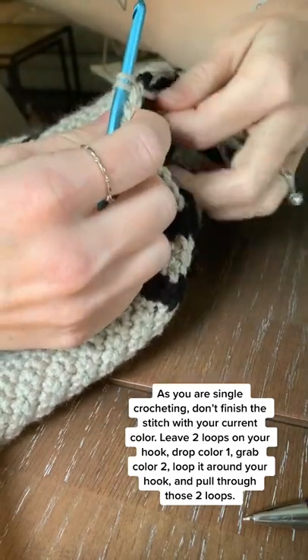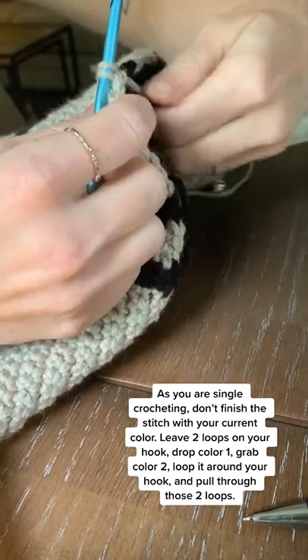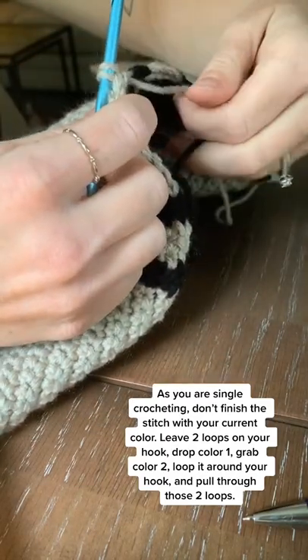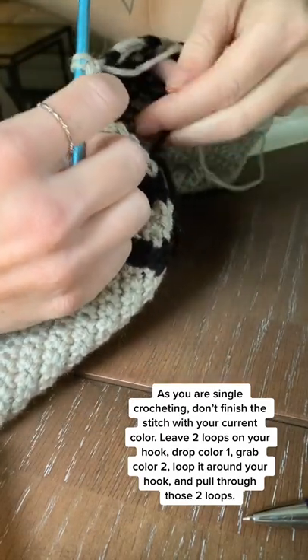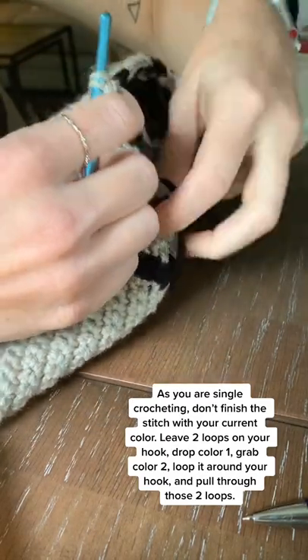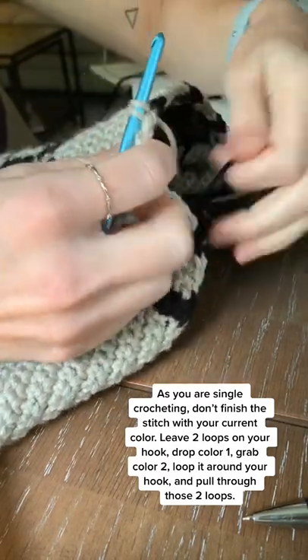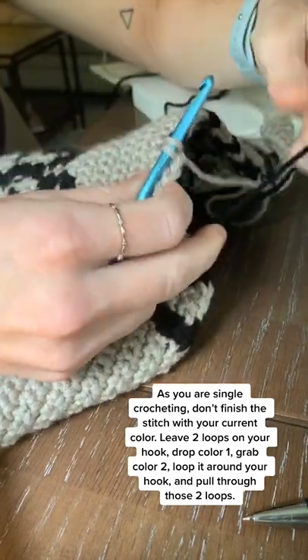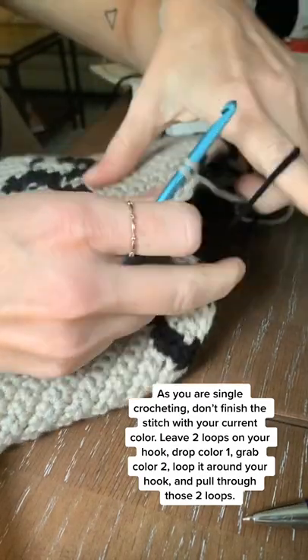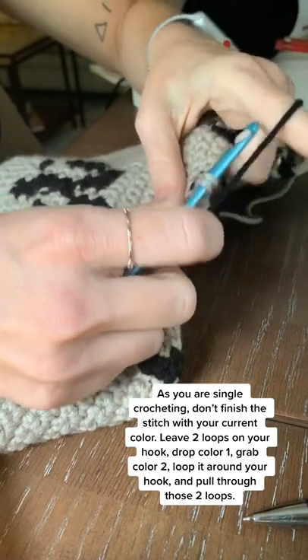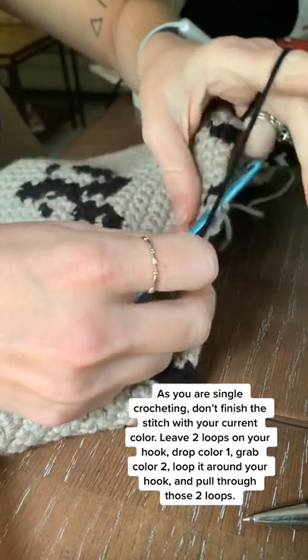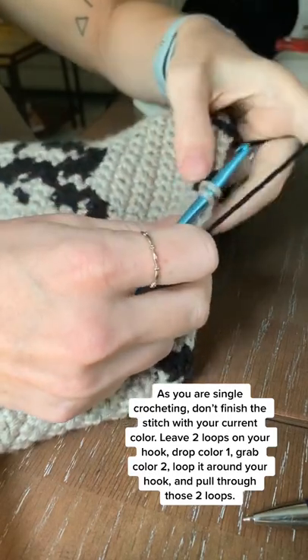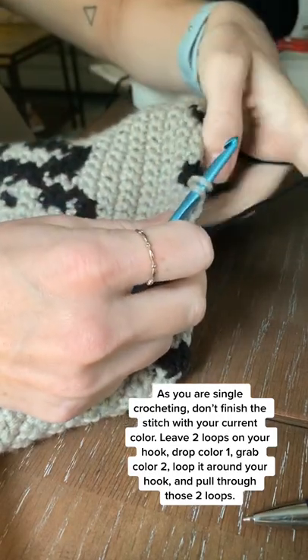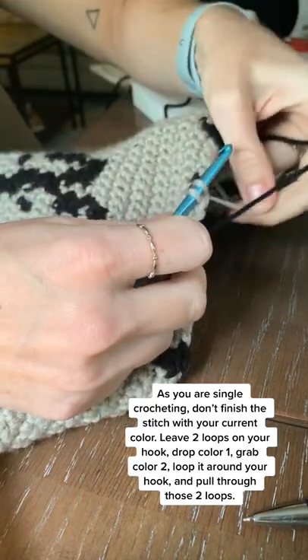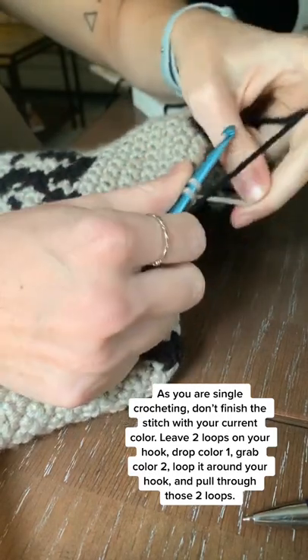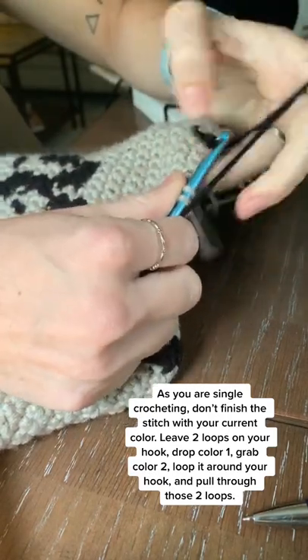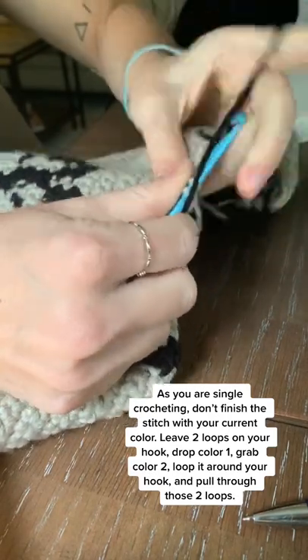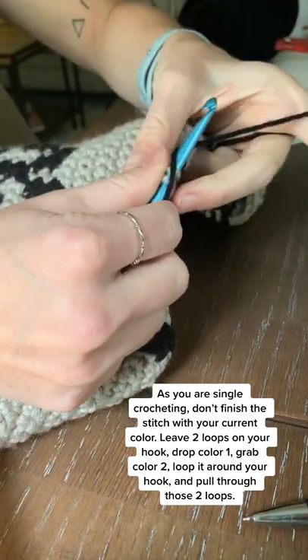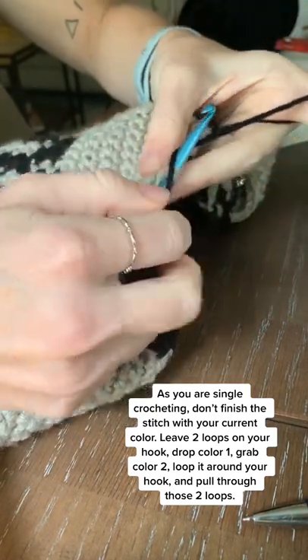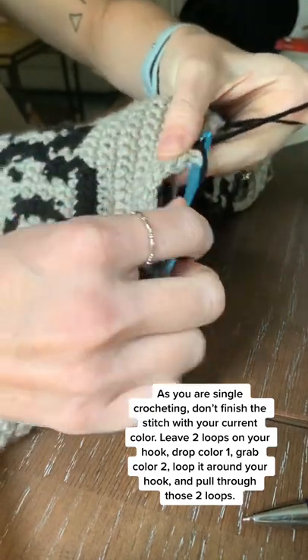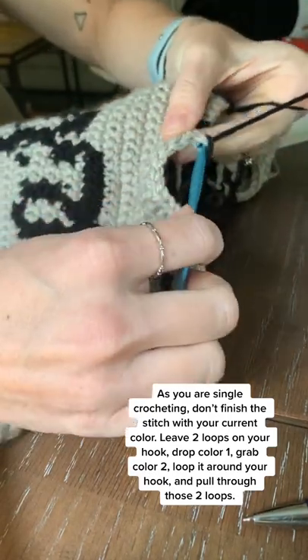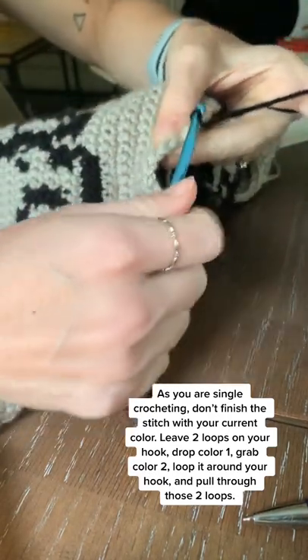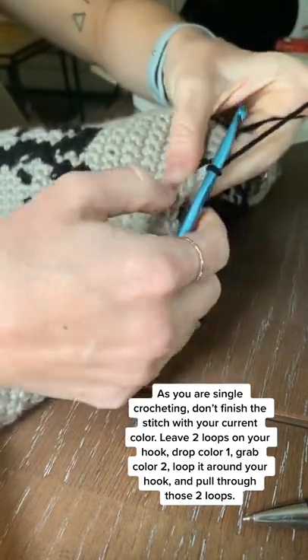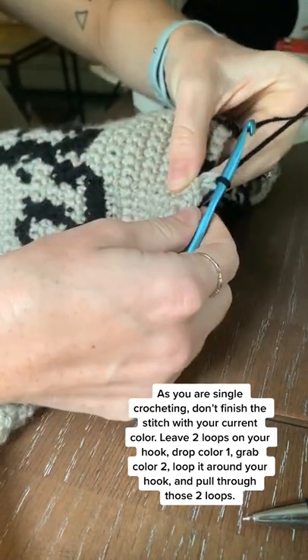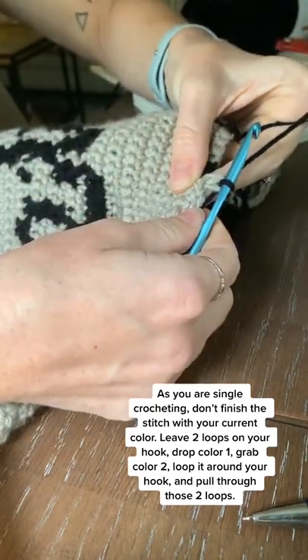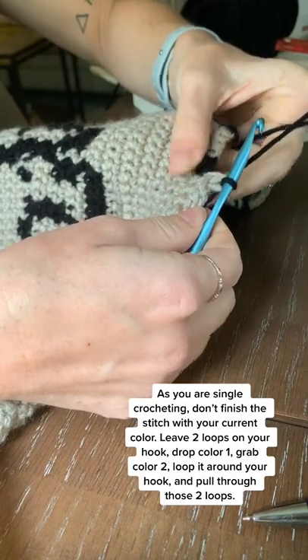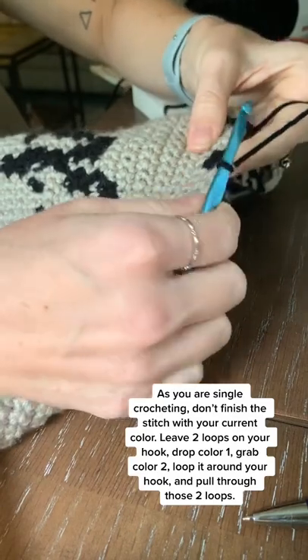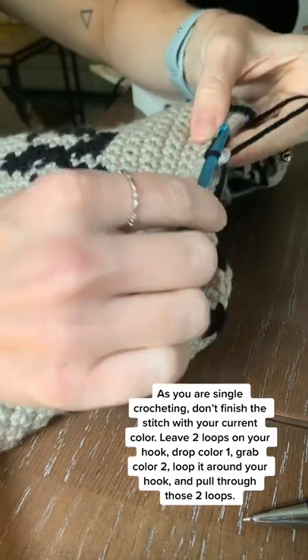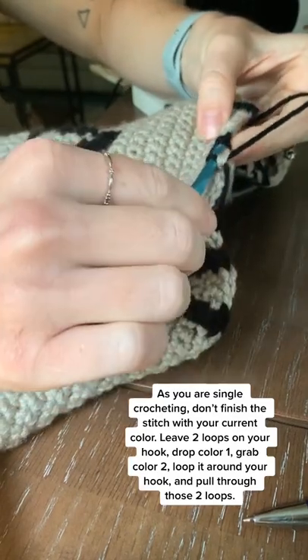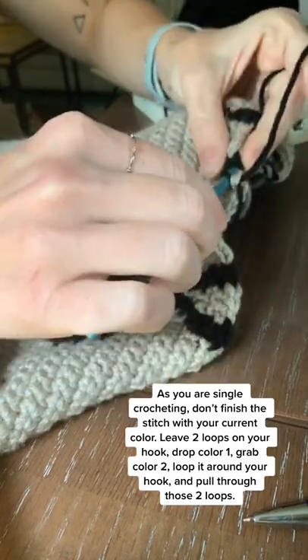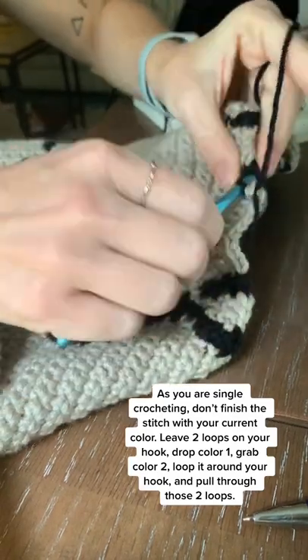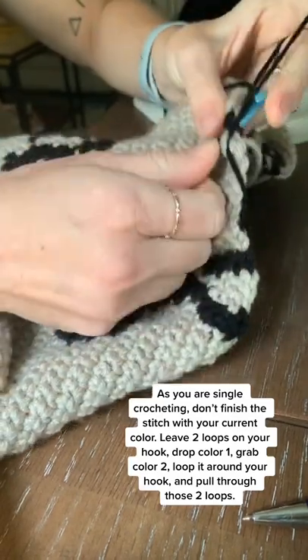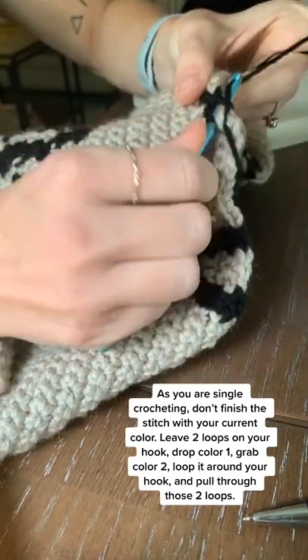You'll drop your first color, grab your second color, loop it around your hook, and pull through to finish the stitch. This will allow you to have a seamless color transition.